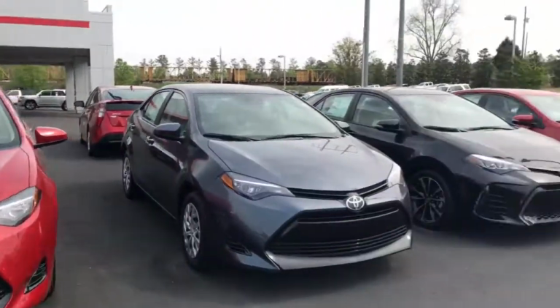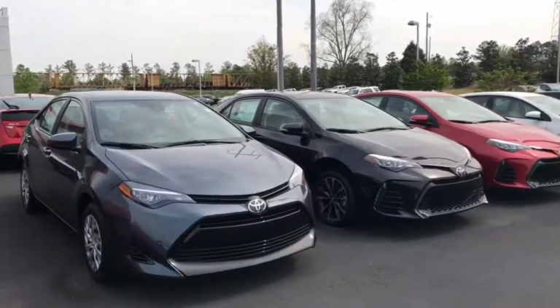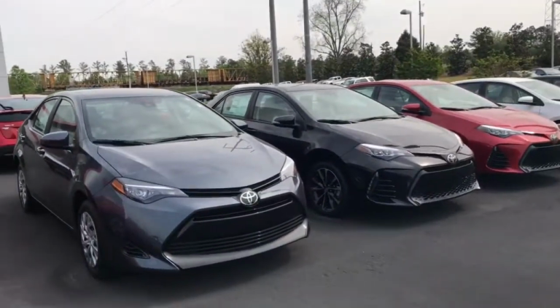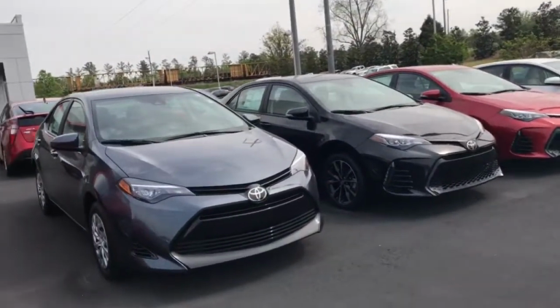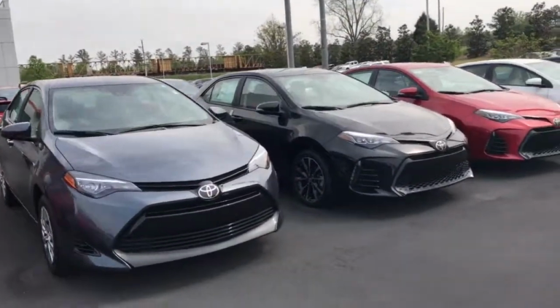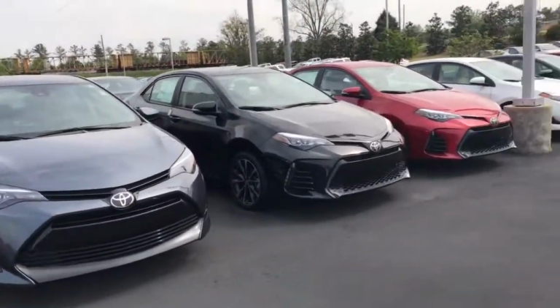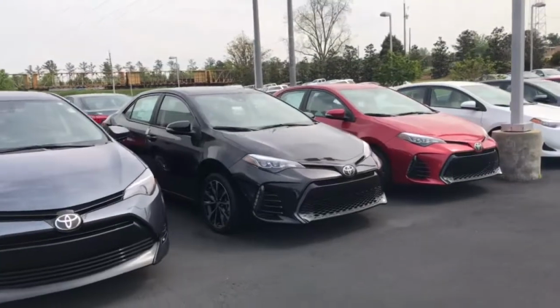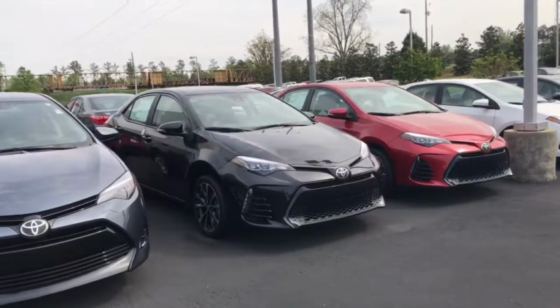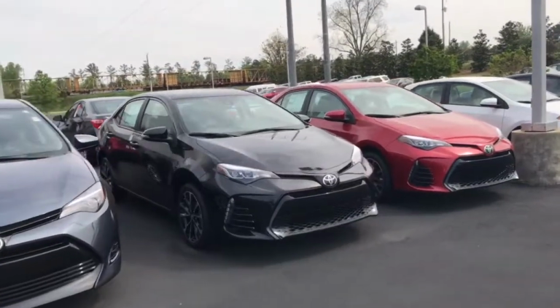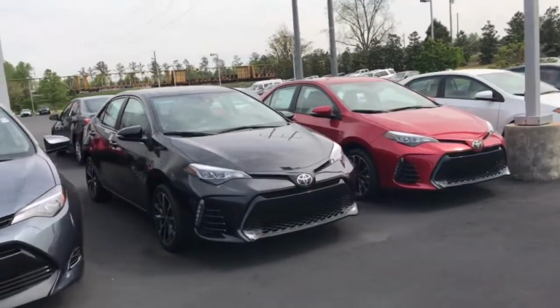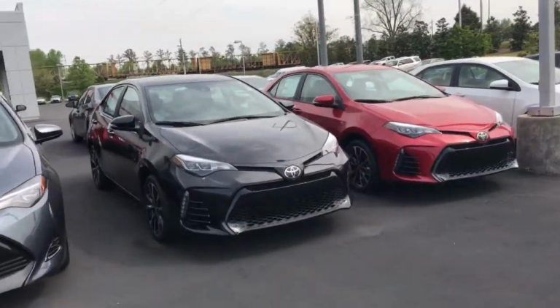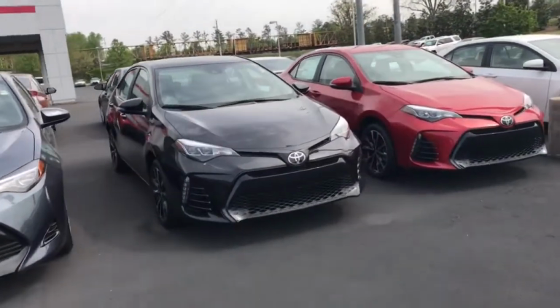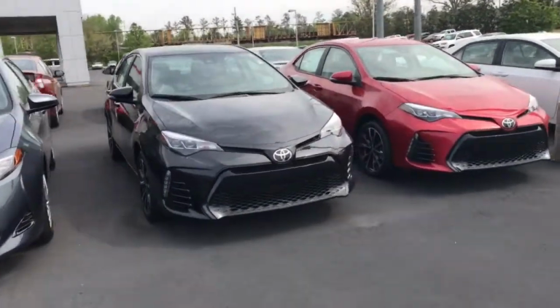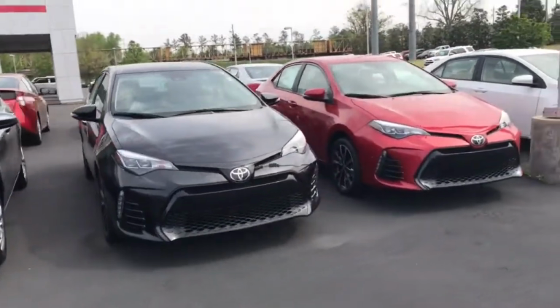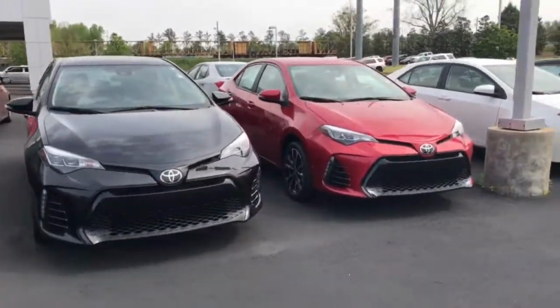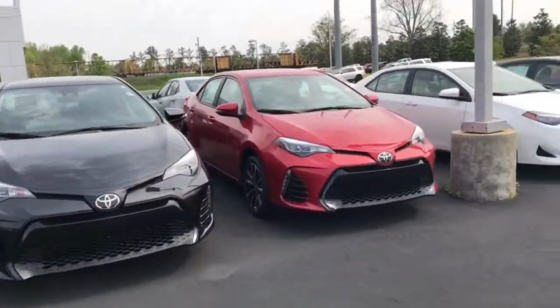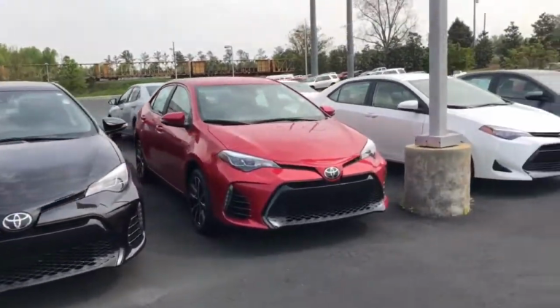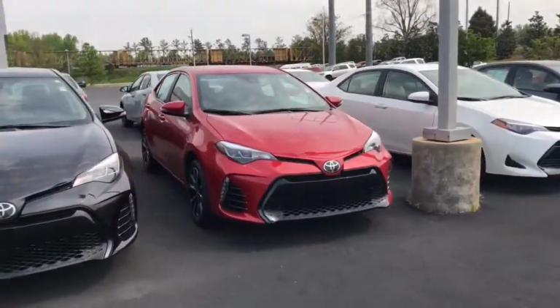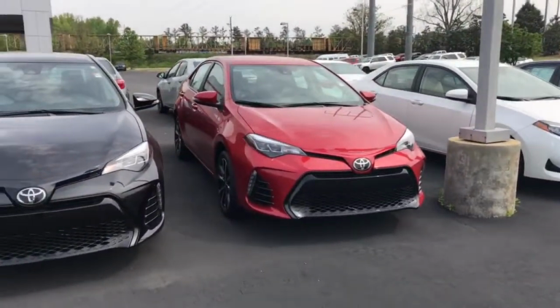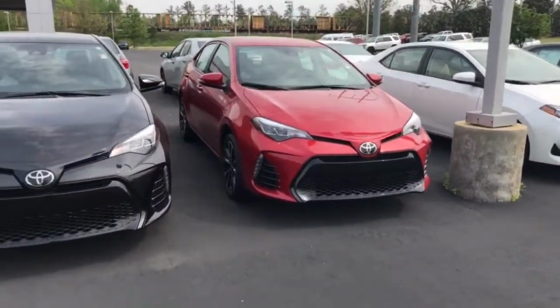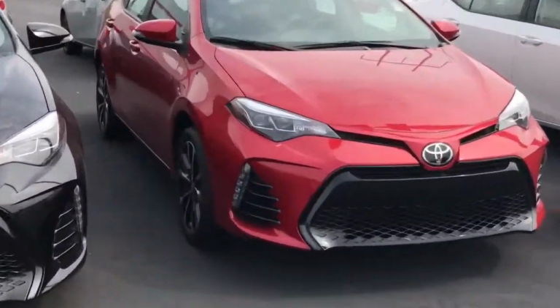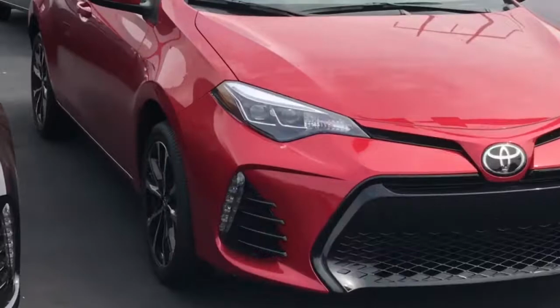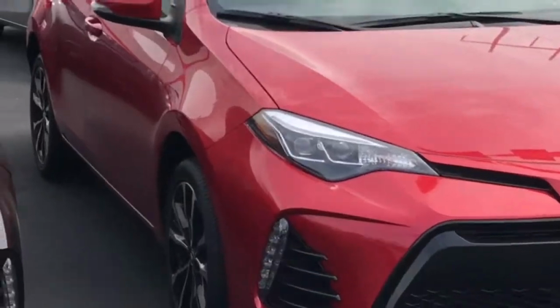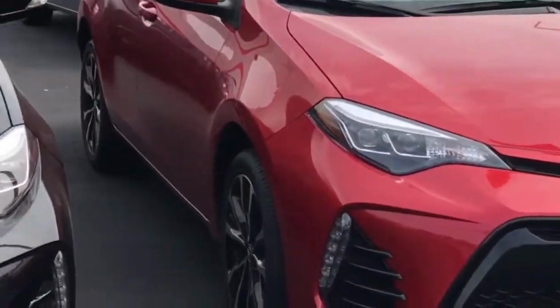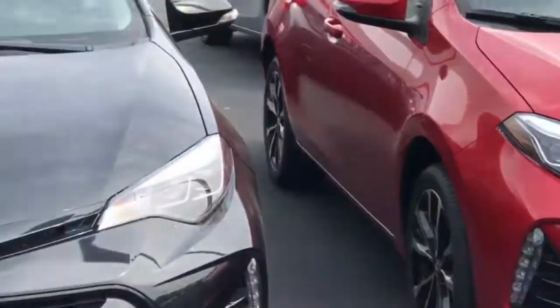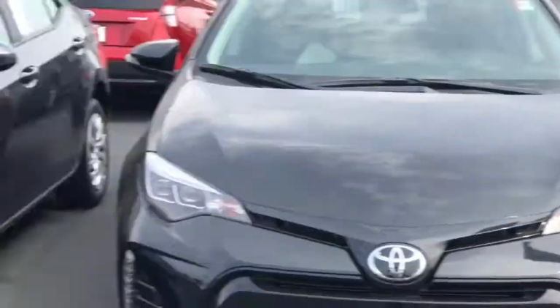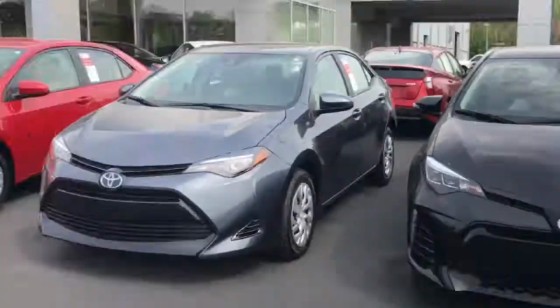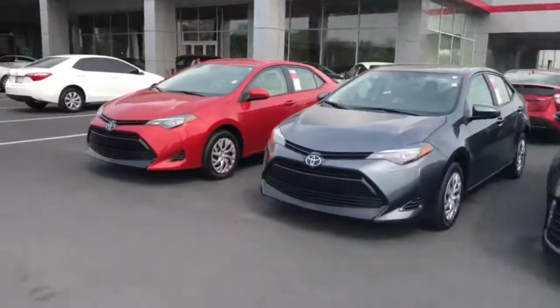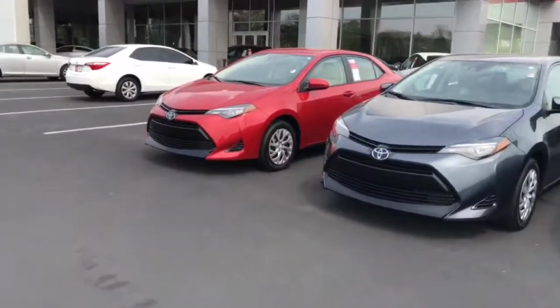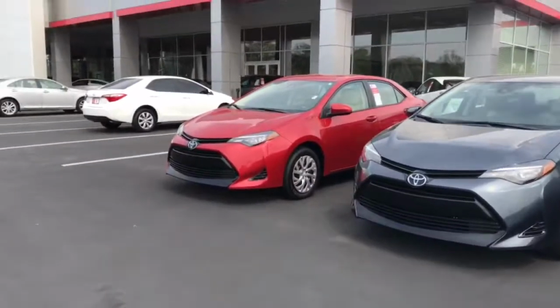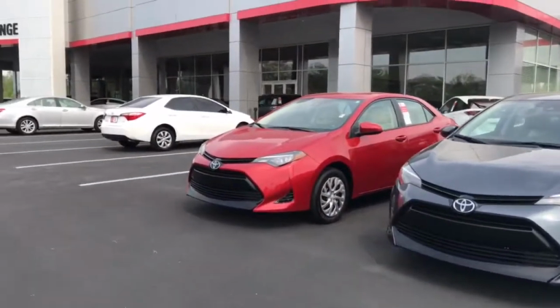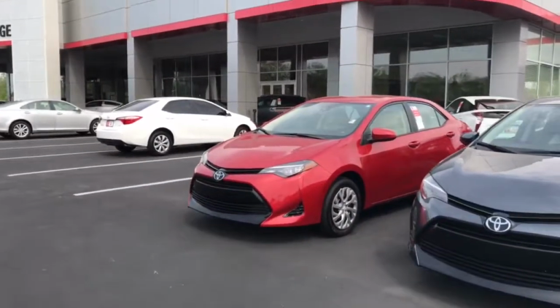Again, all different trim levels here. You can go with the aggressive sports model with the sporty wheels, or just go with the cost-effective one.